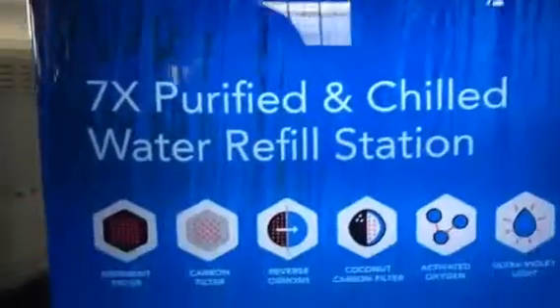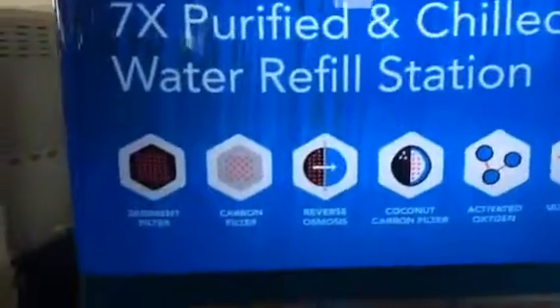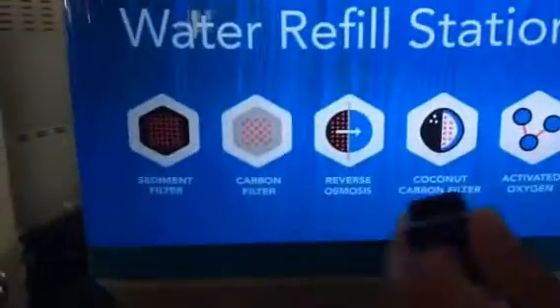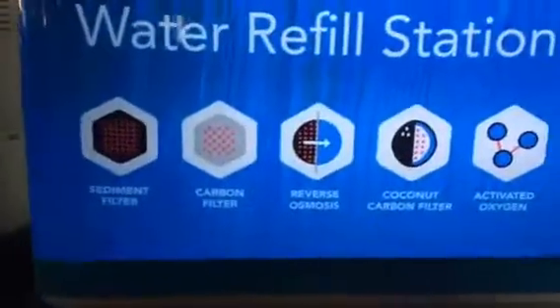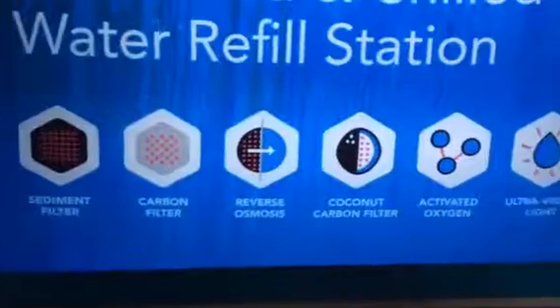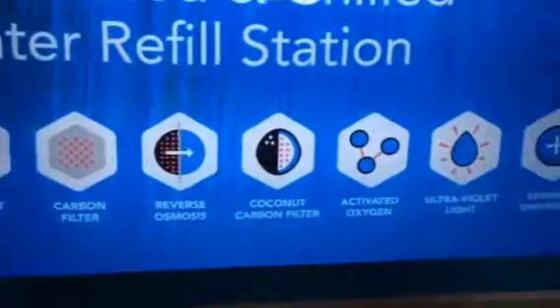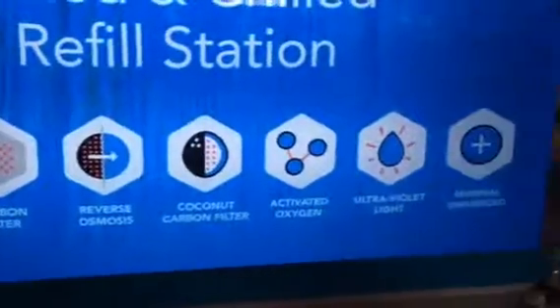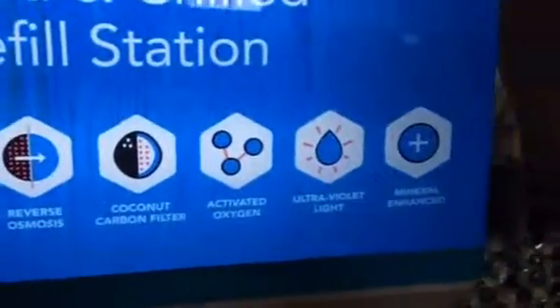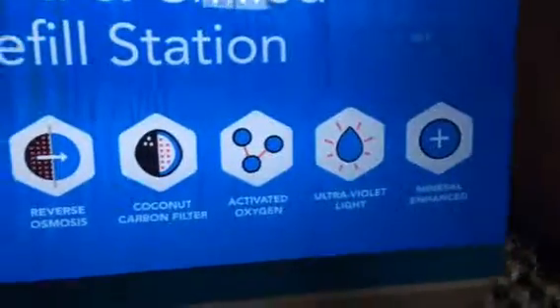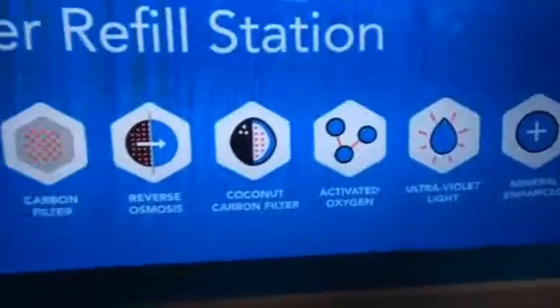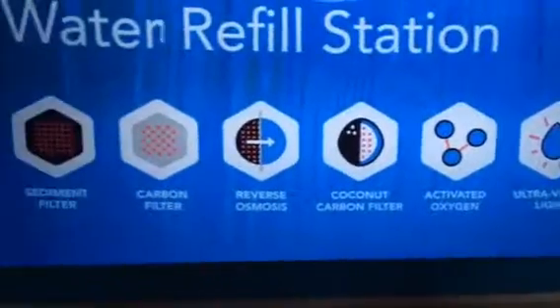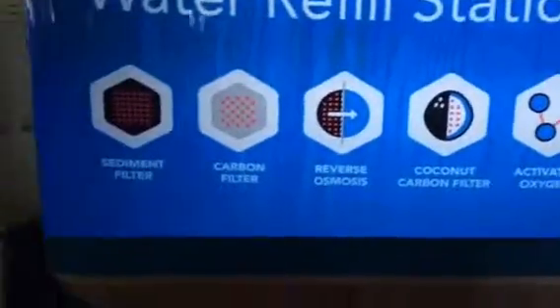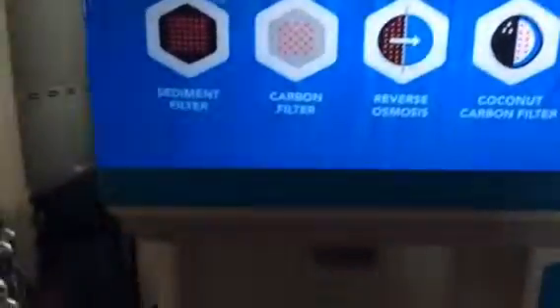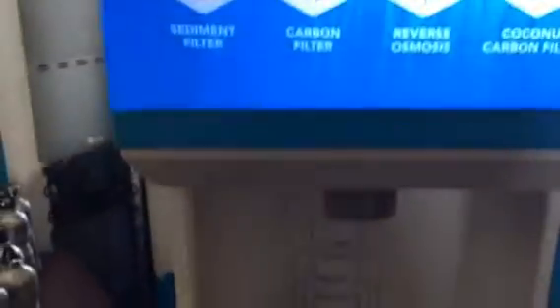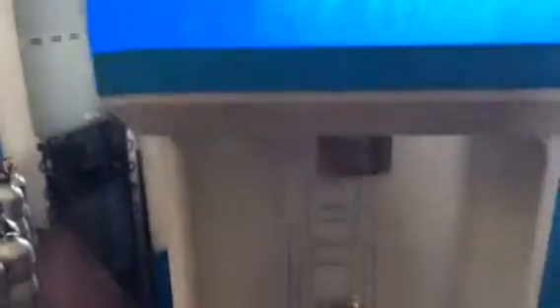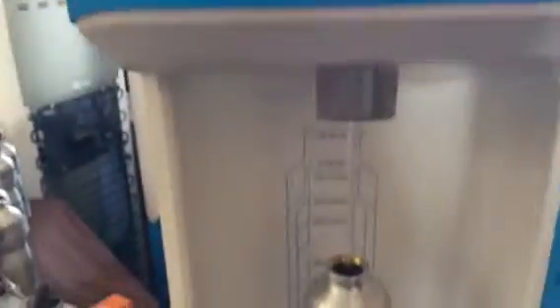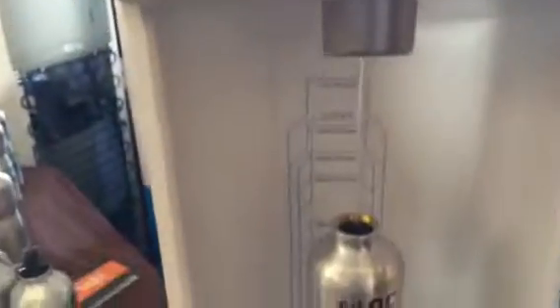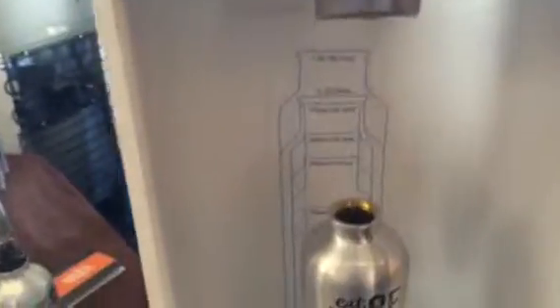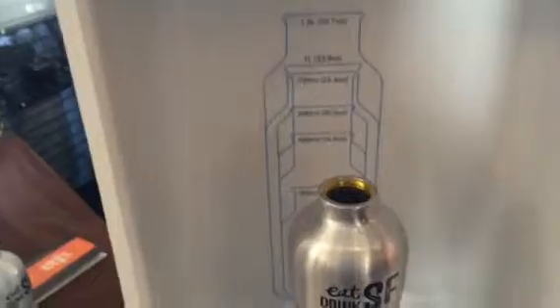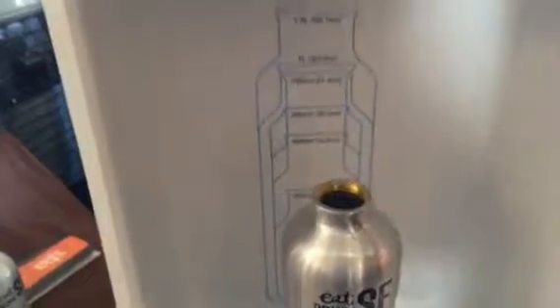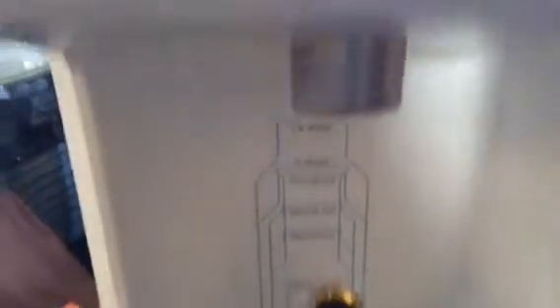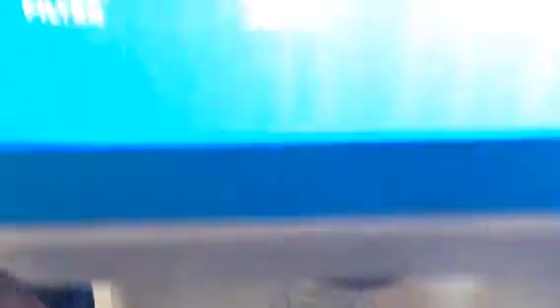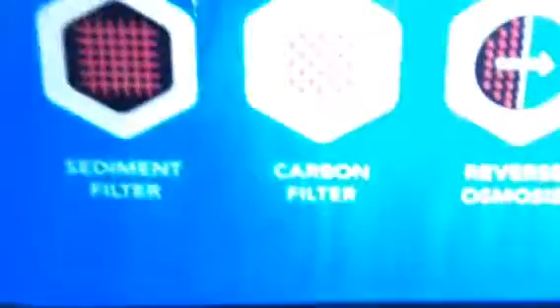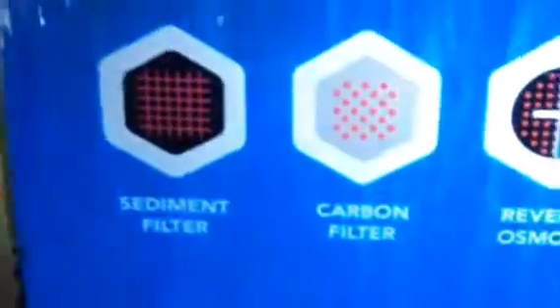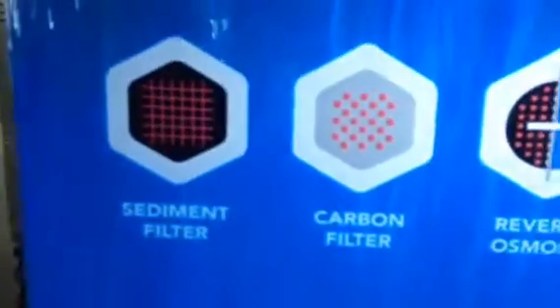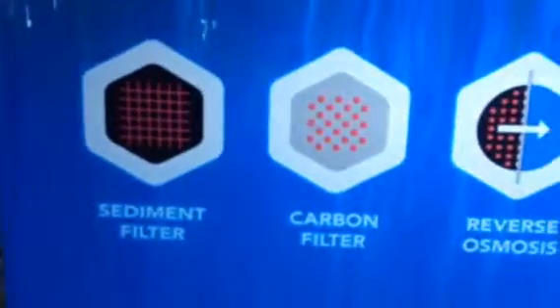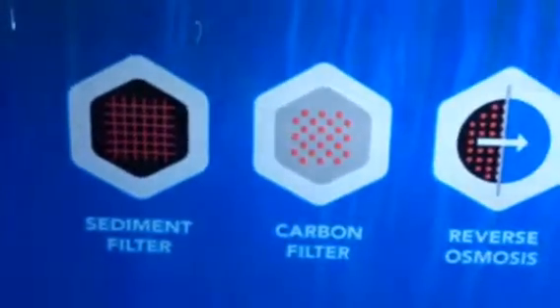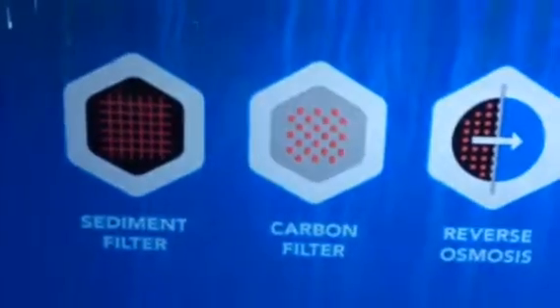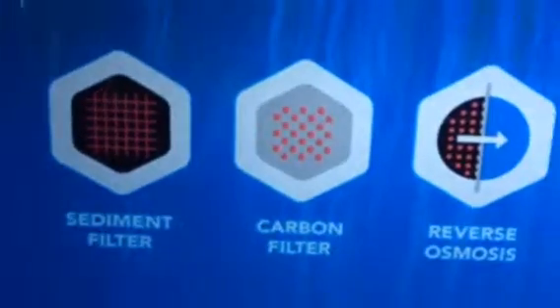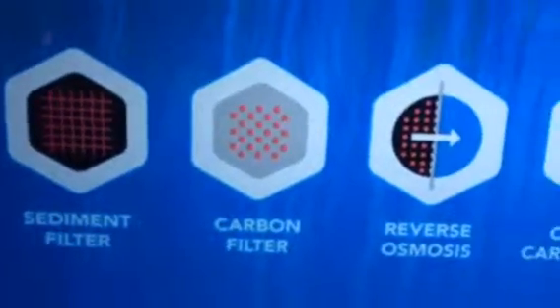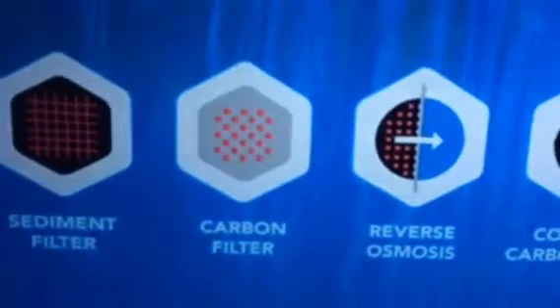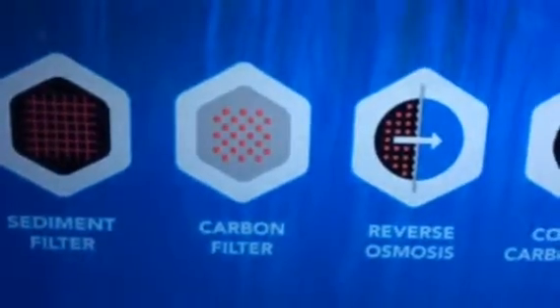We've got seven different filters. First is the sediment filter that takes away all the rust, sediment, and clays from the water. Also the carbon filter that's getting rid of fluoride, chlorine, pesticides, and herbicides.